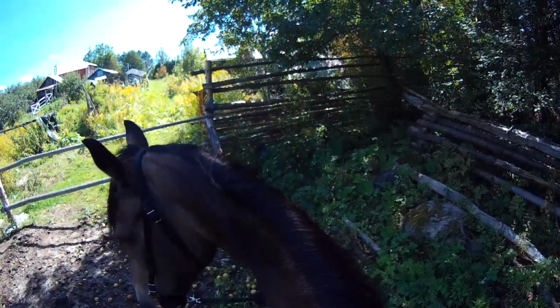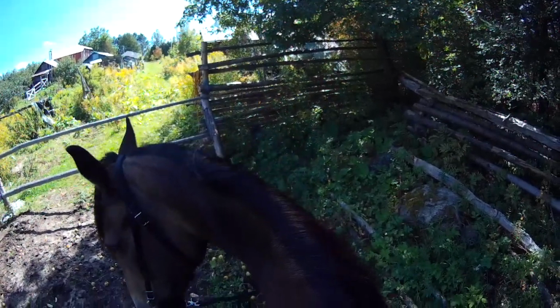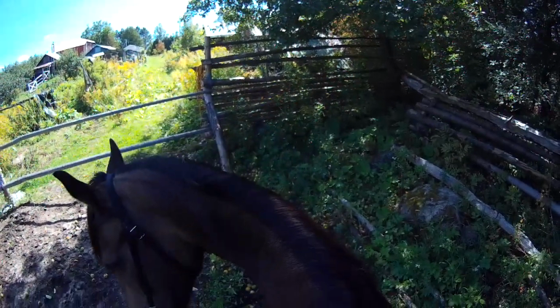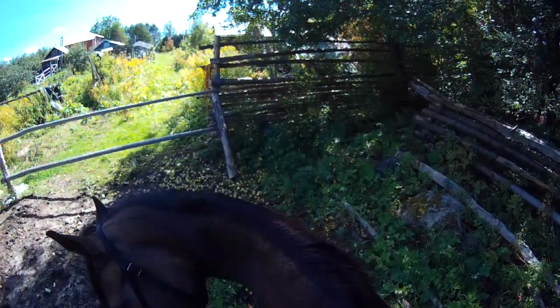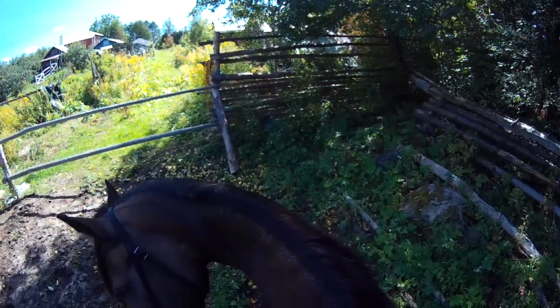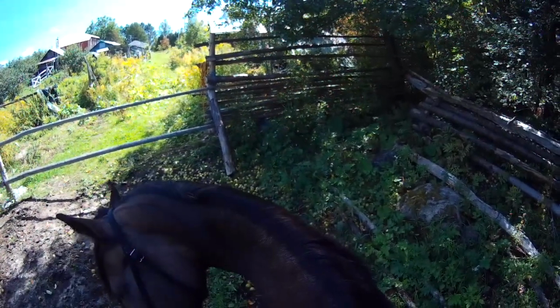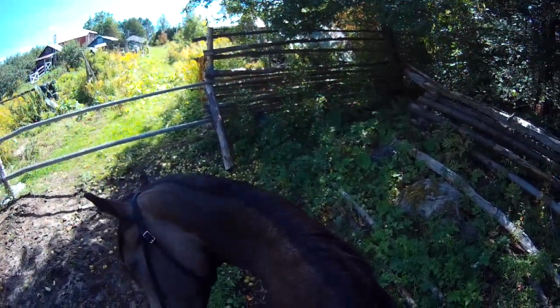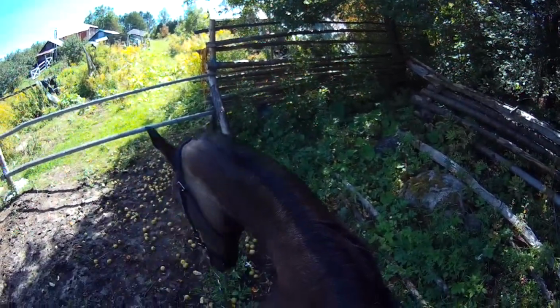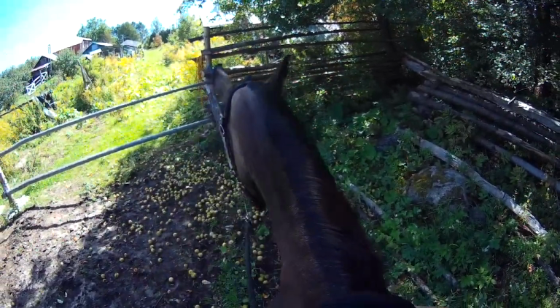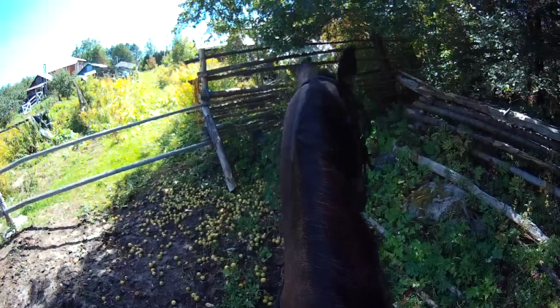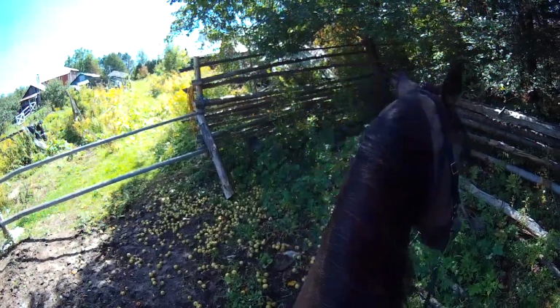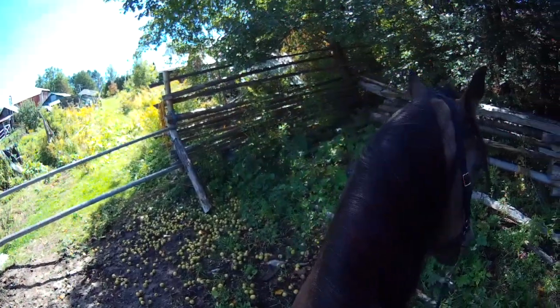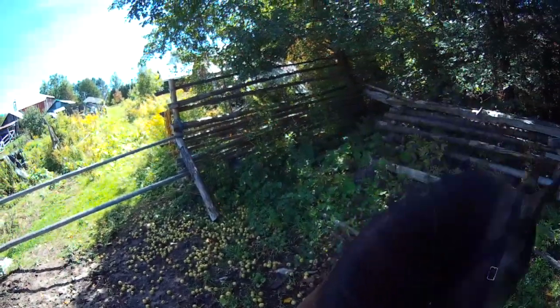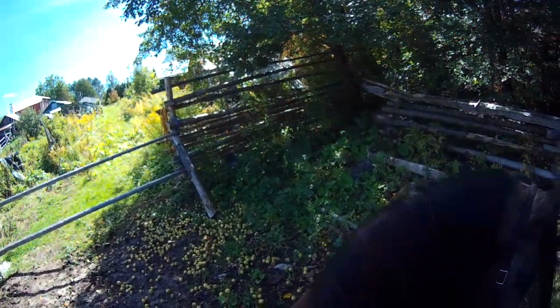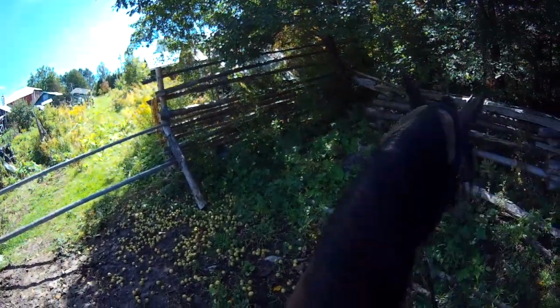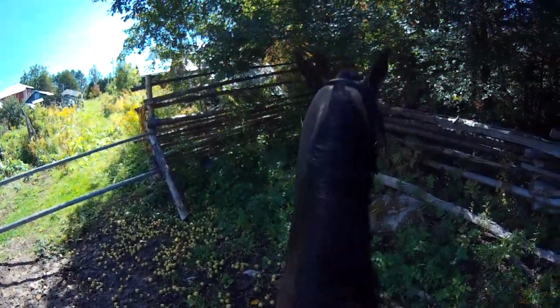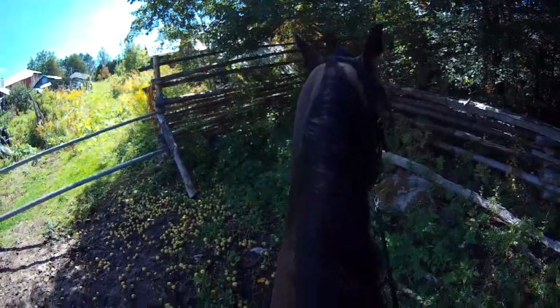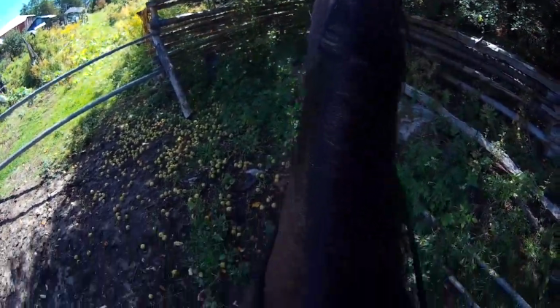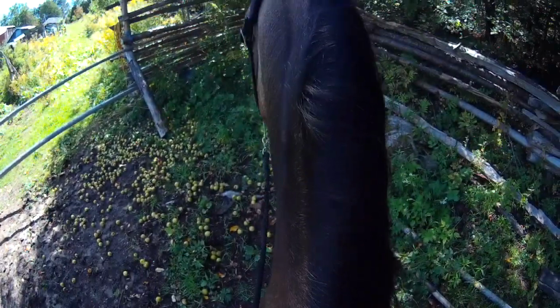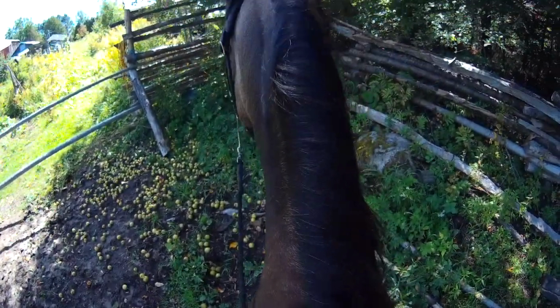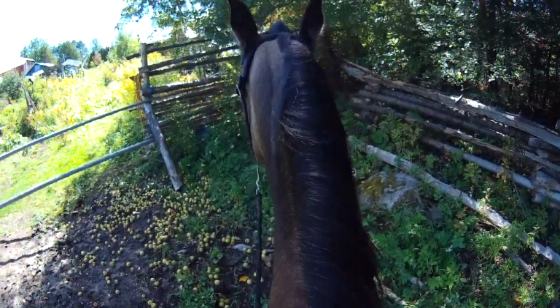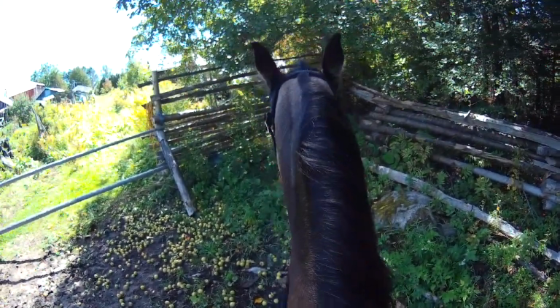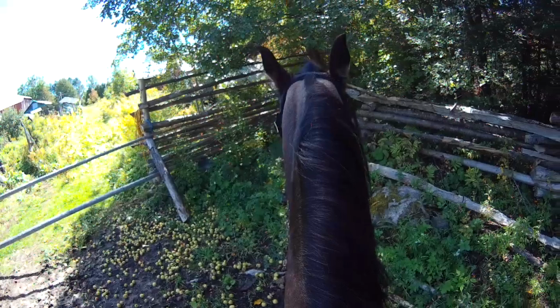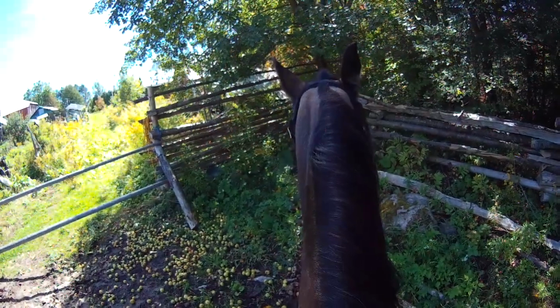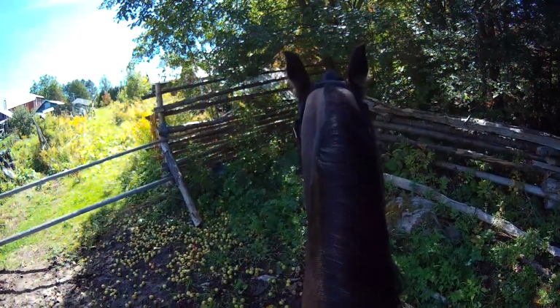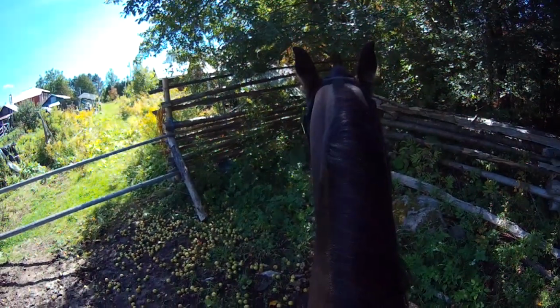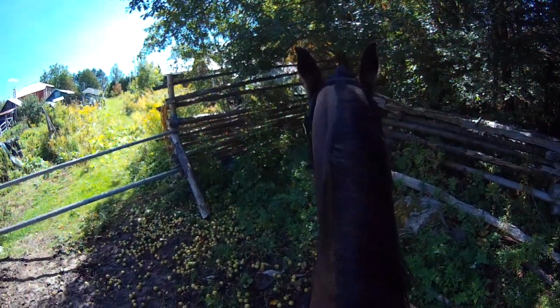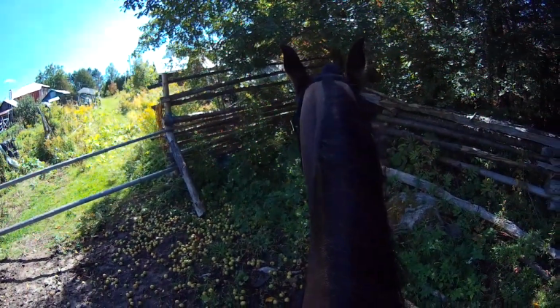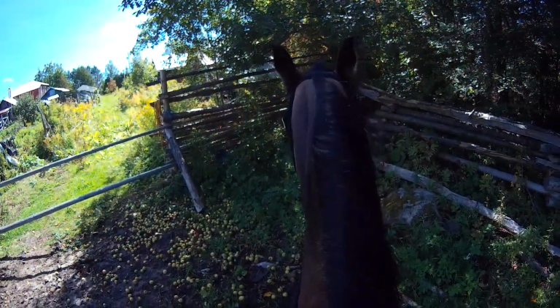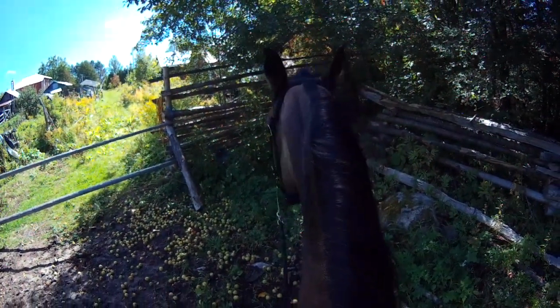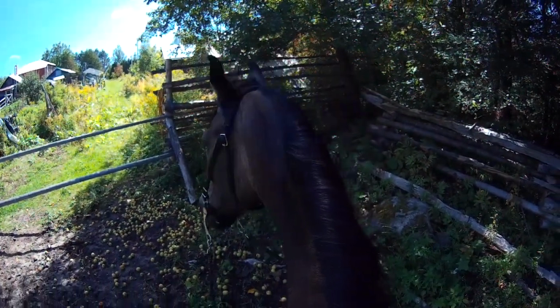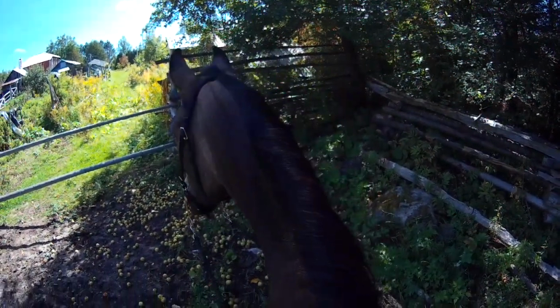It could be the bit itself, or it could be that I haven't ridden her for a couple days. She is standing quietly, so that's something.